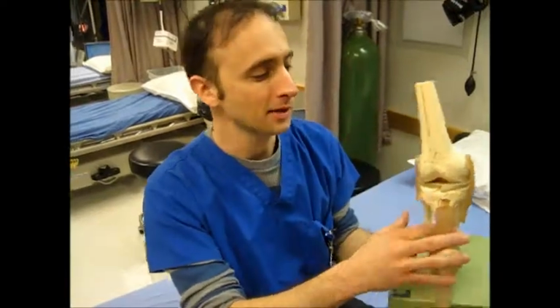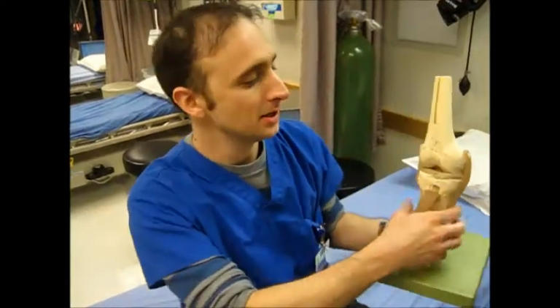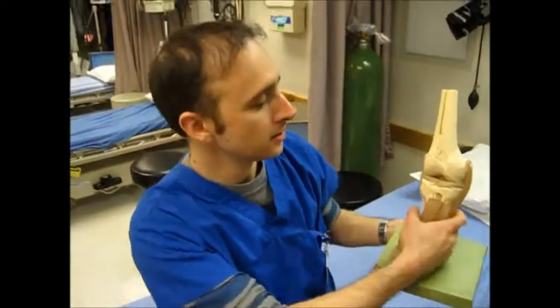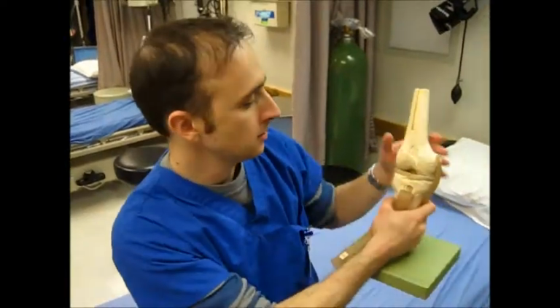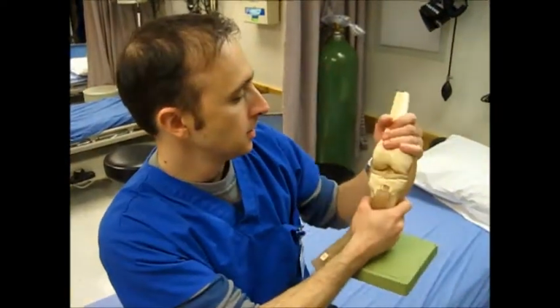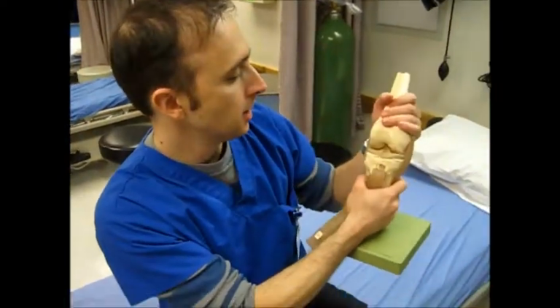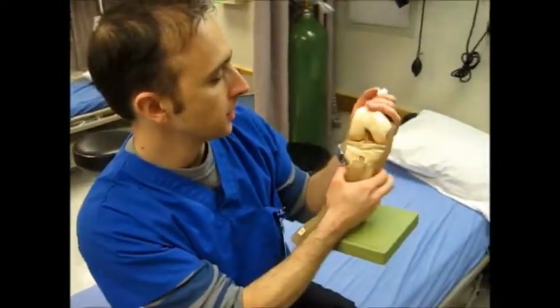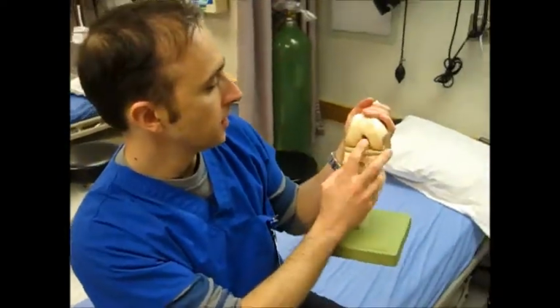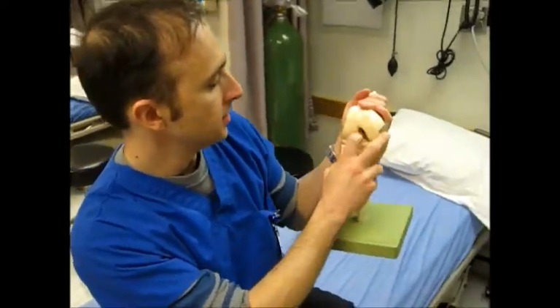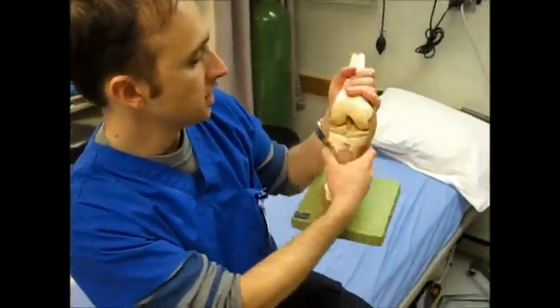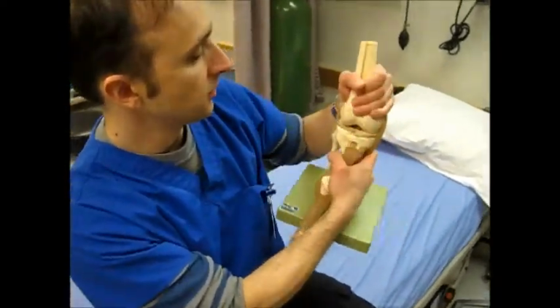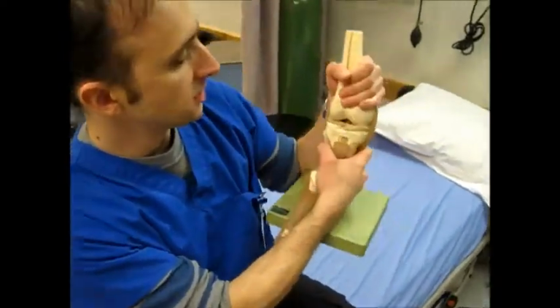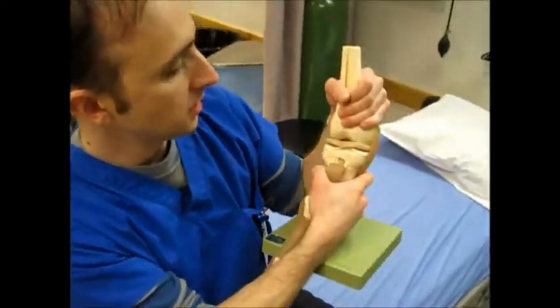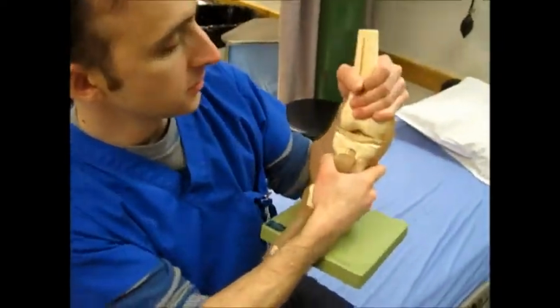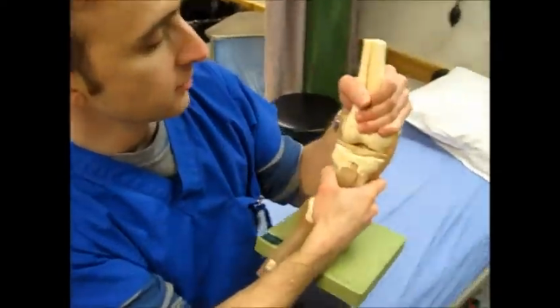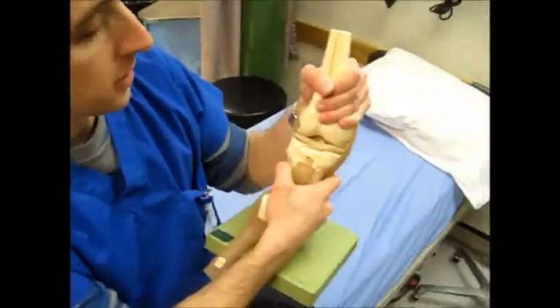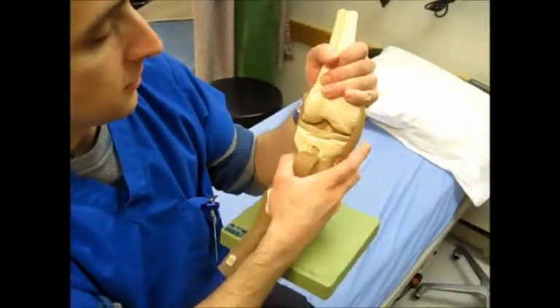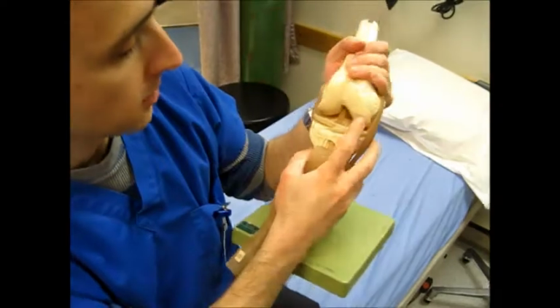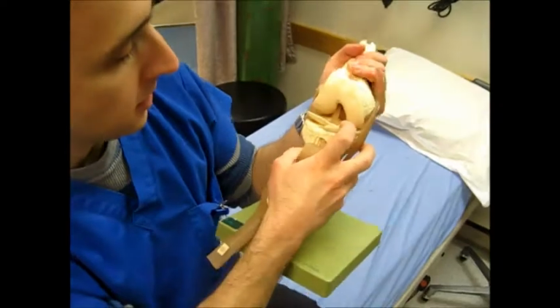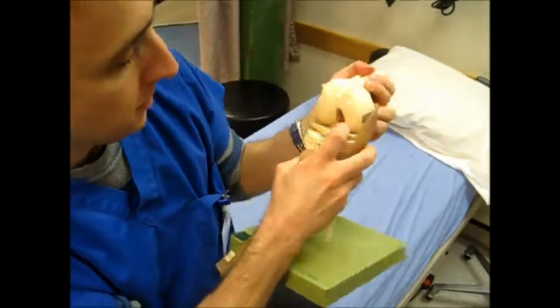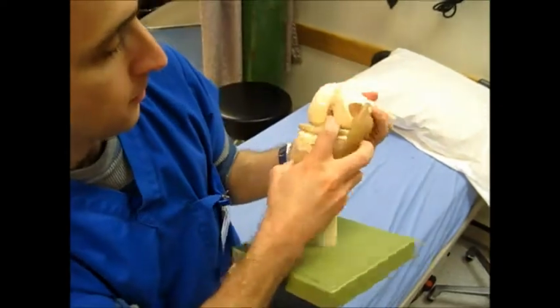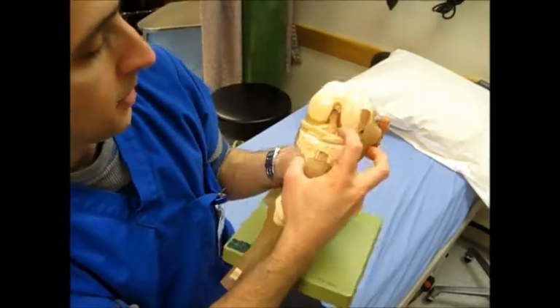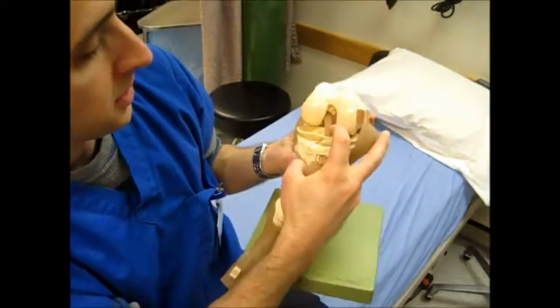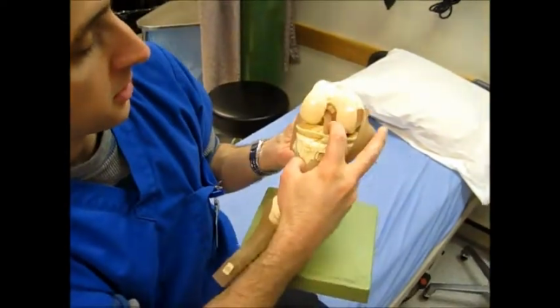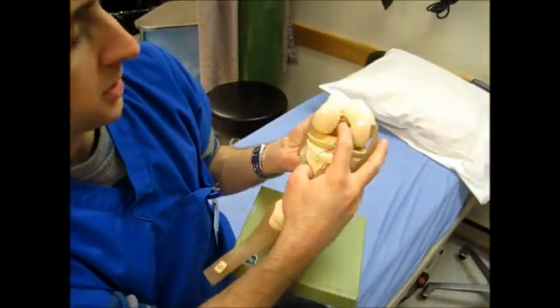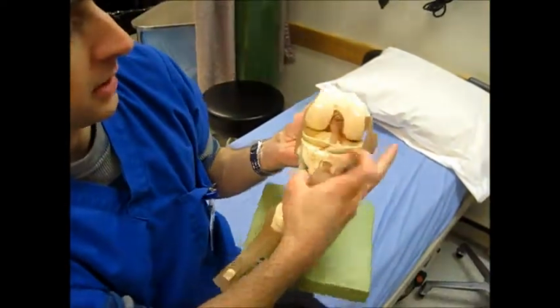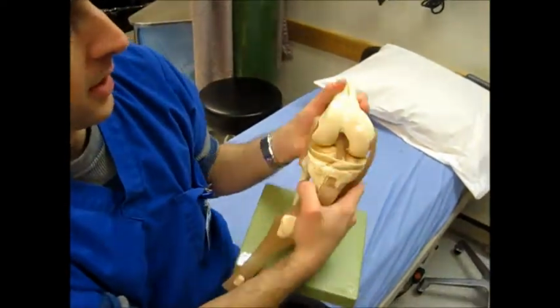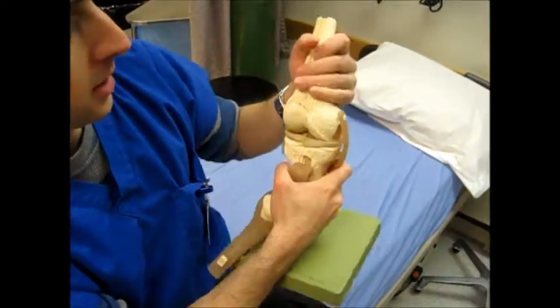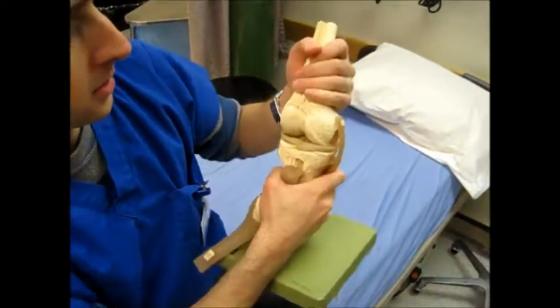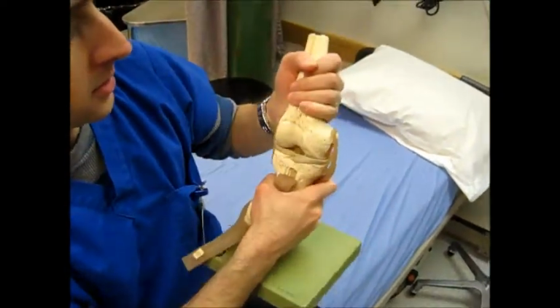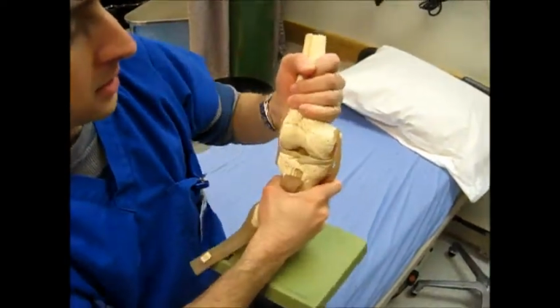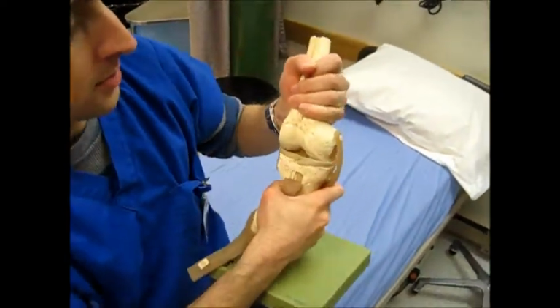Back to the meat model. We have the ACL, which prevents the tibia from sliding forward against the femur, and the posterior cruciate ligament back here does just the opposite.